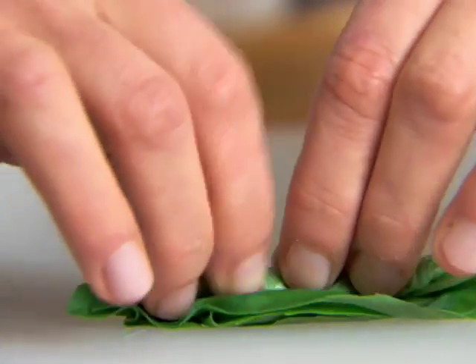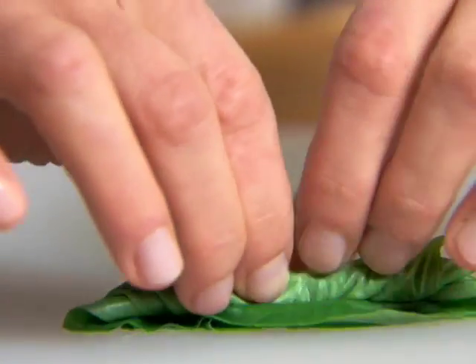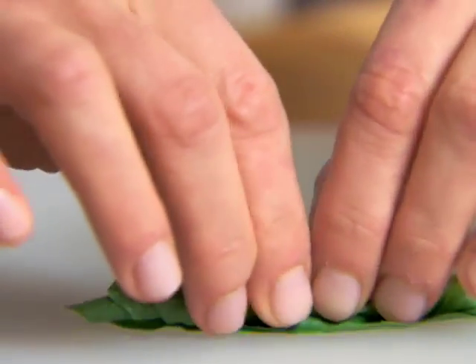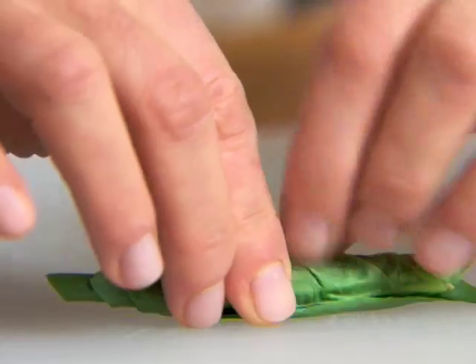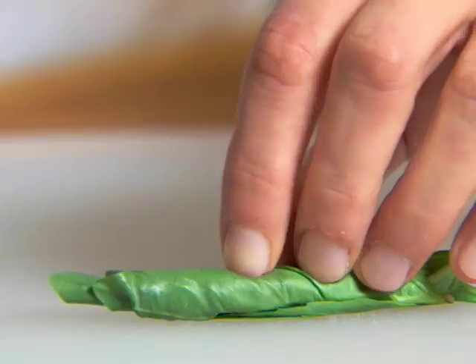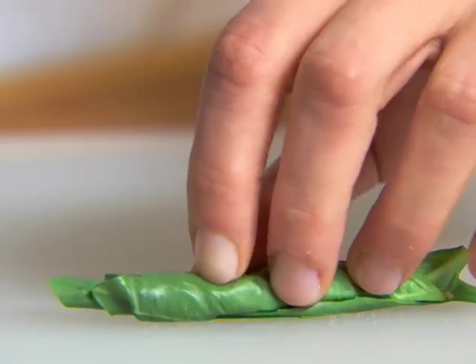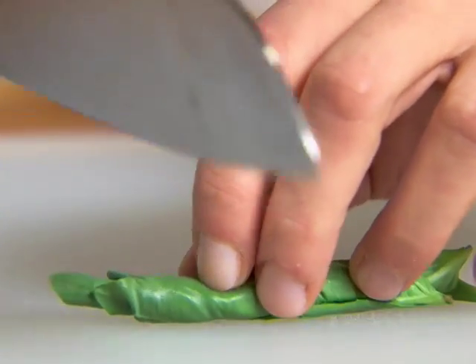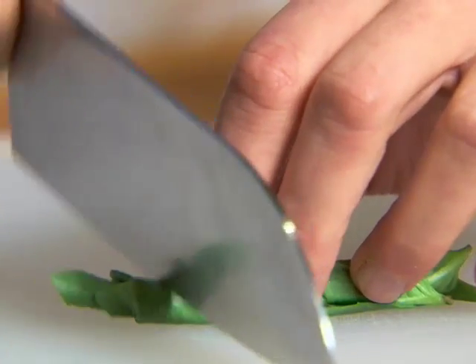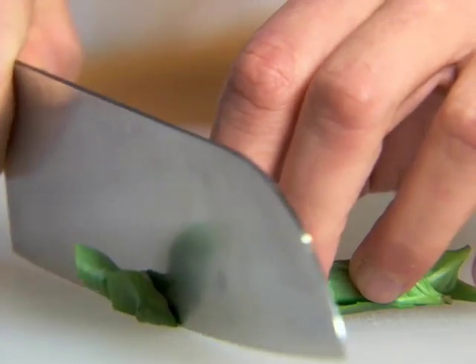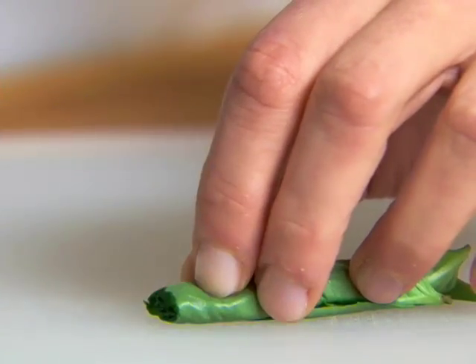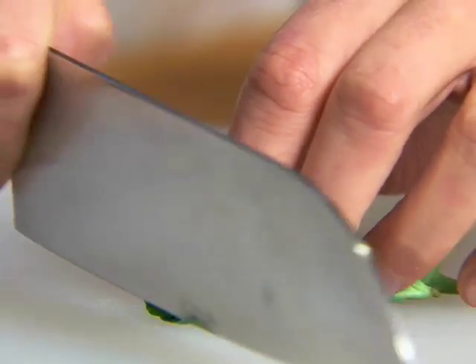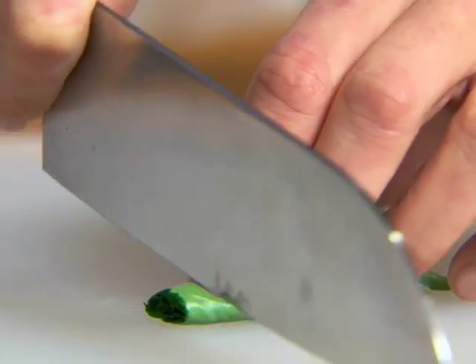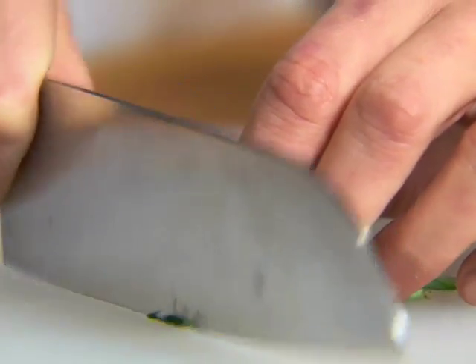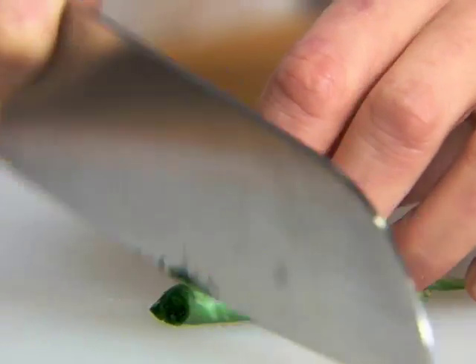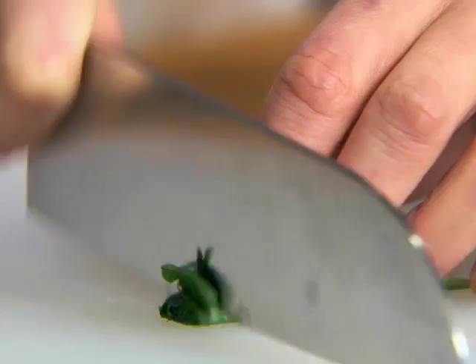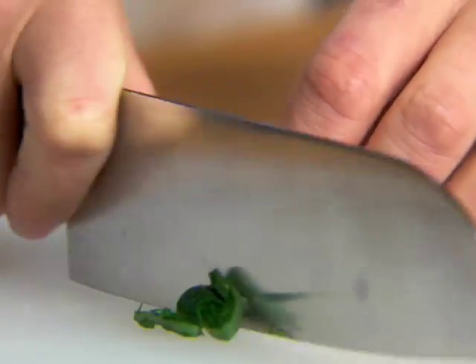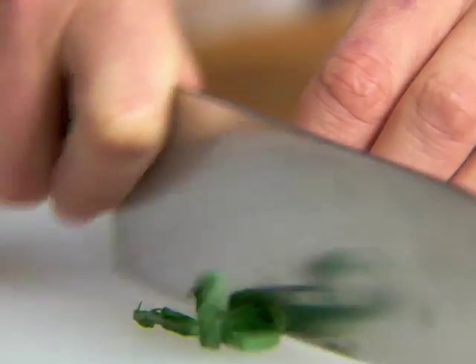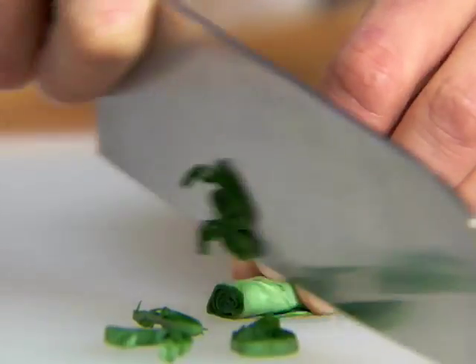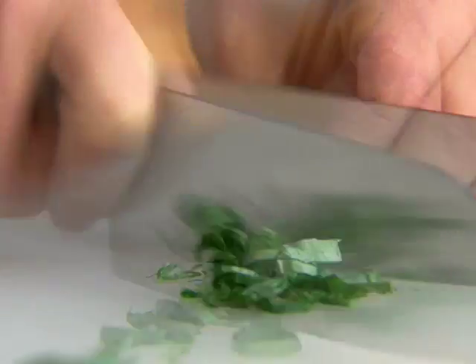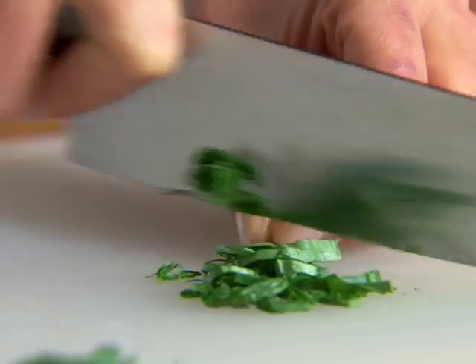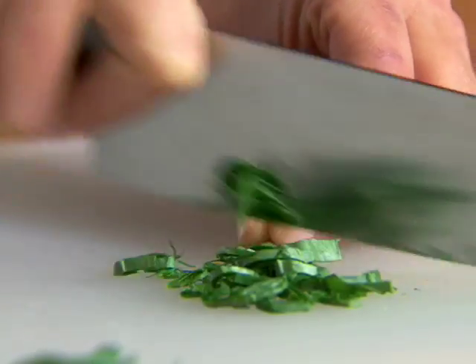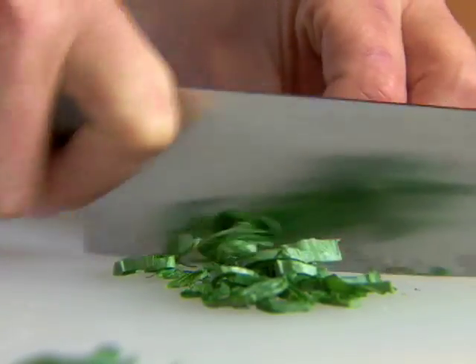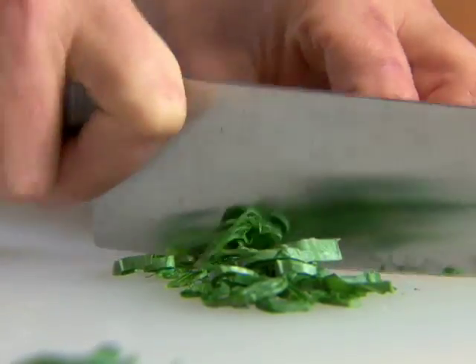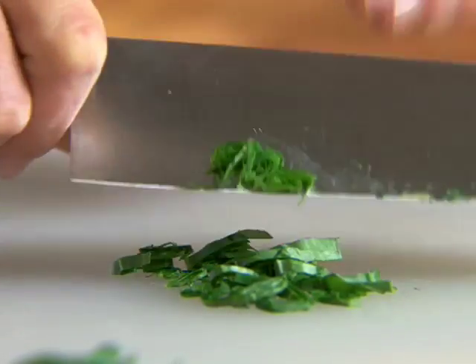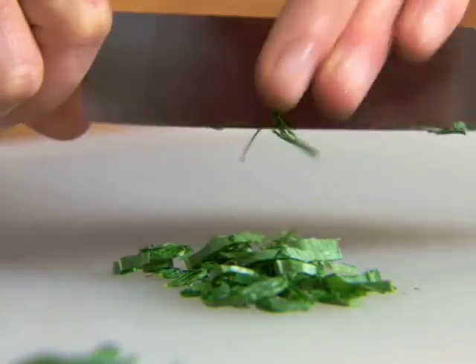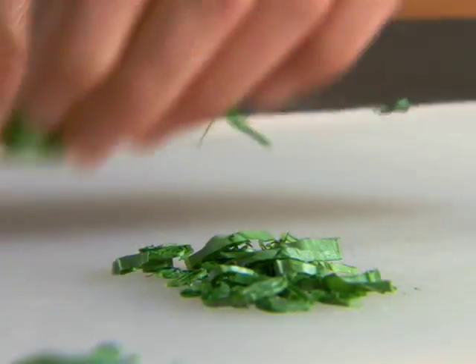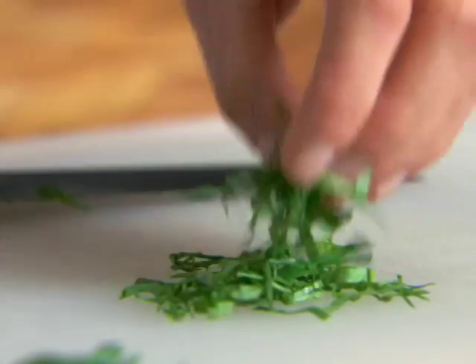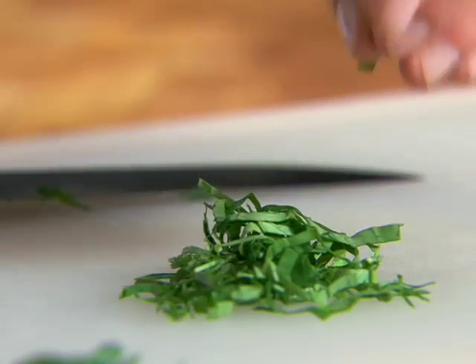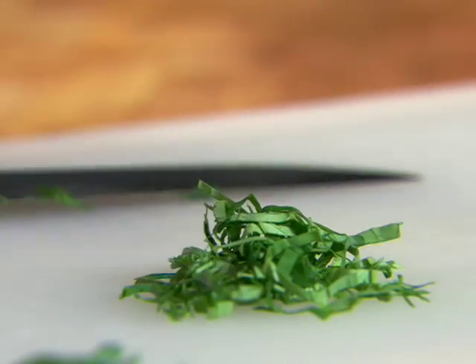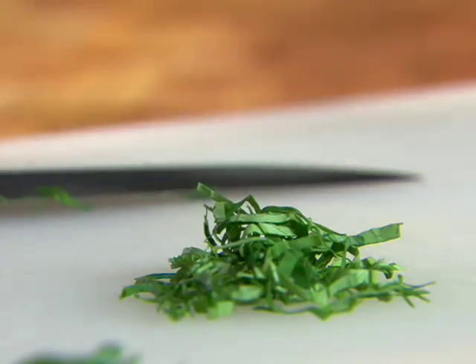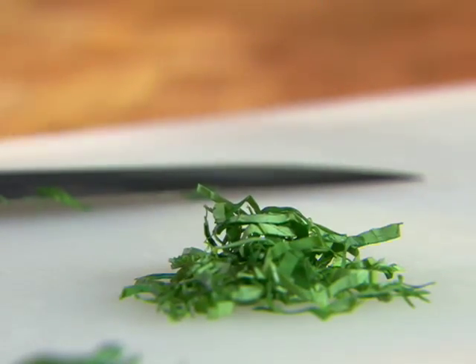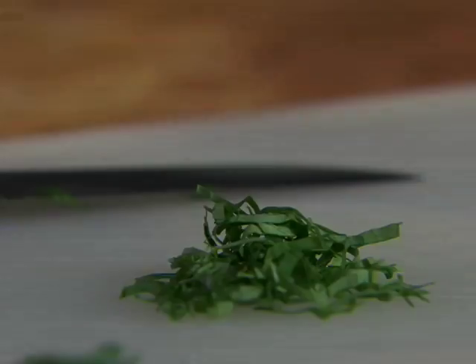Using a sharp chef's knife, slice across the roll to make very thin julienne called chiffonade. Basil will discolor once cut or chopped very quickly when exposed to air, so hold off on prepping the basil until the last minute.